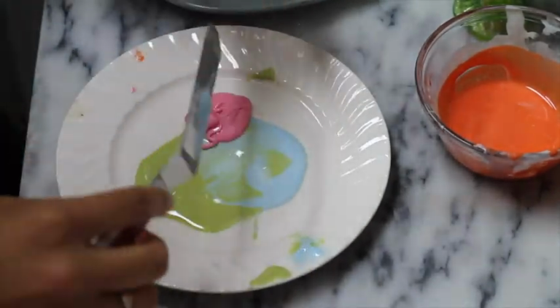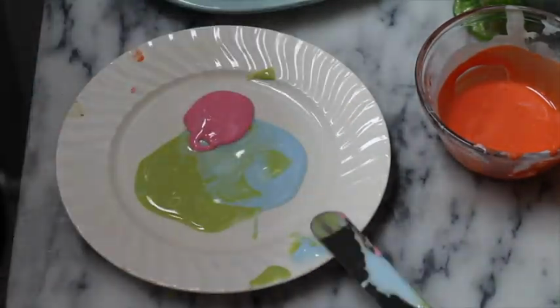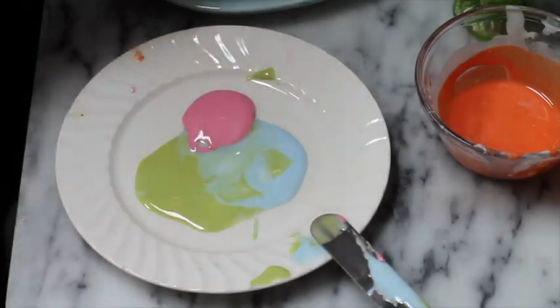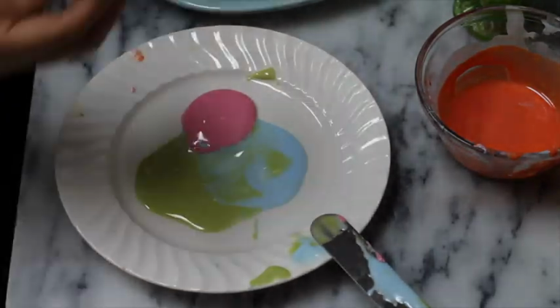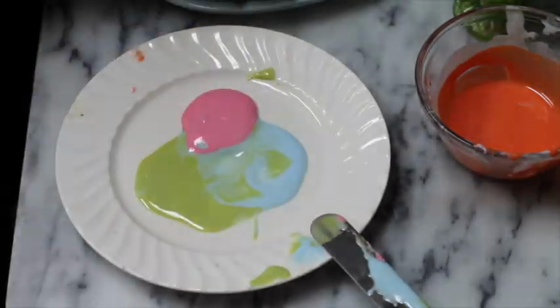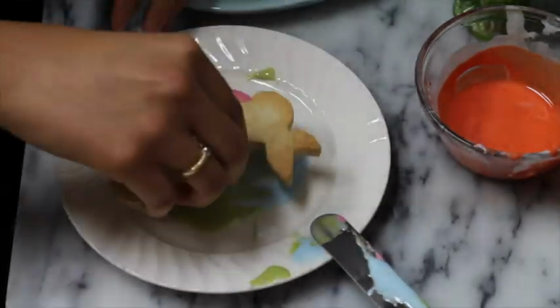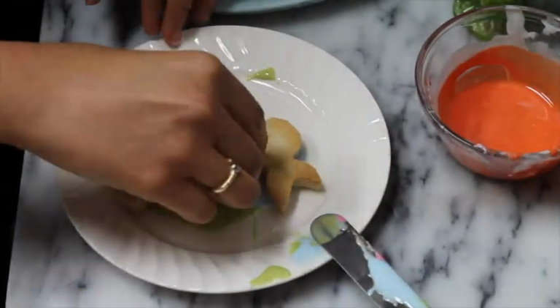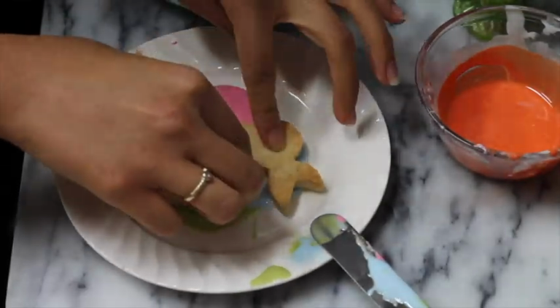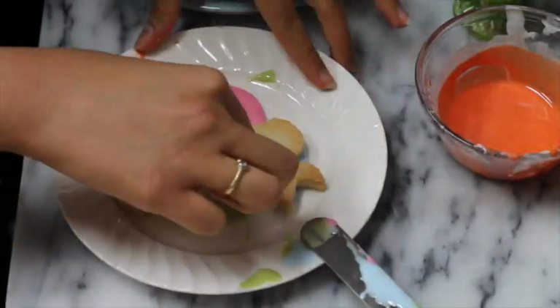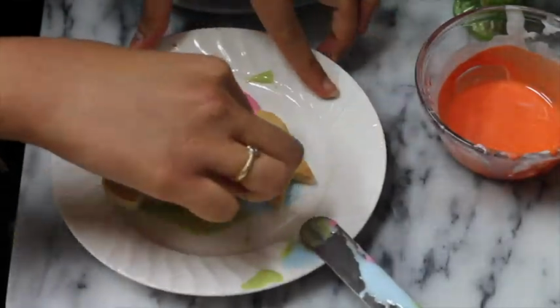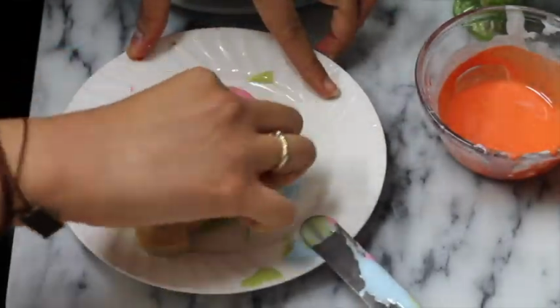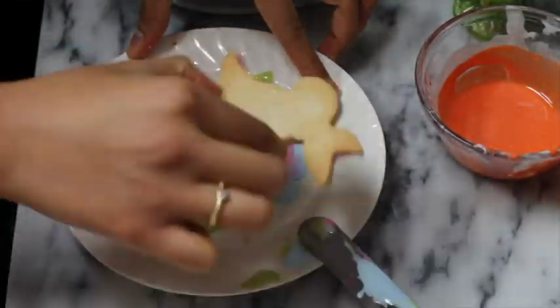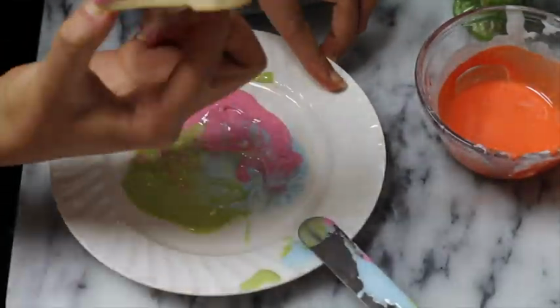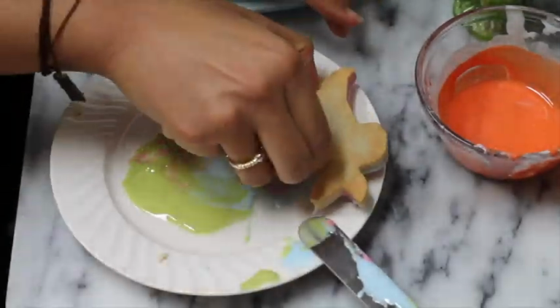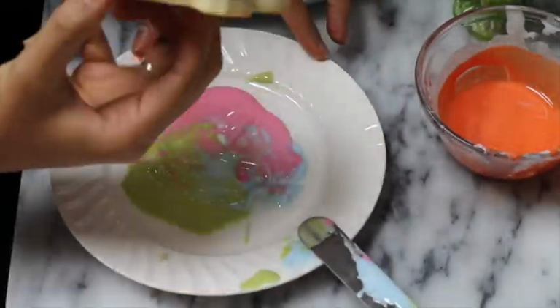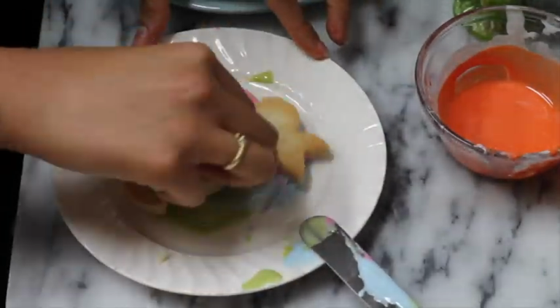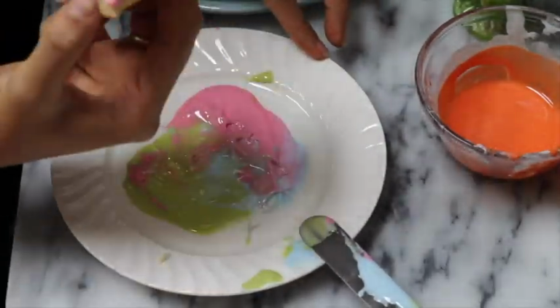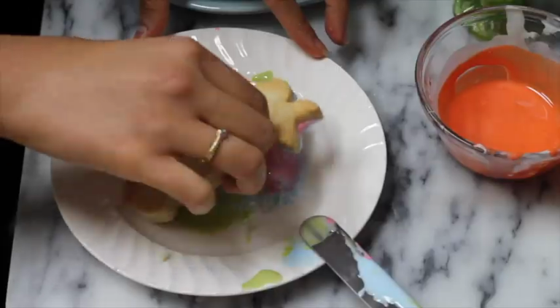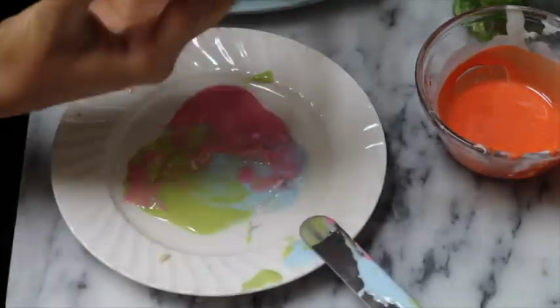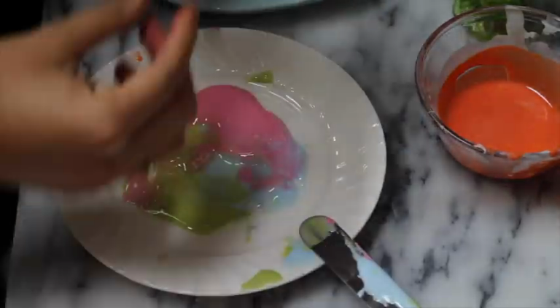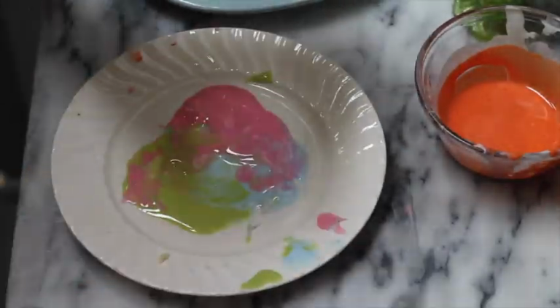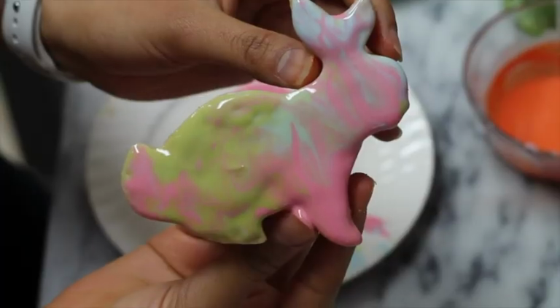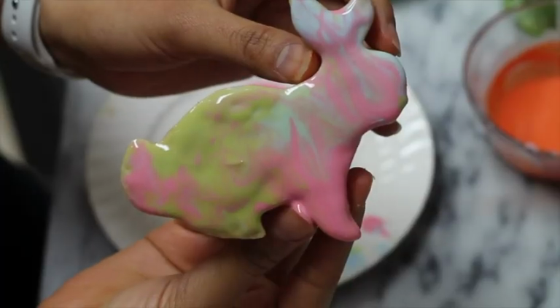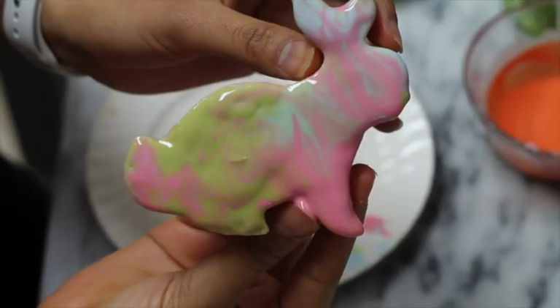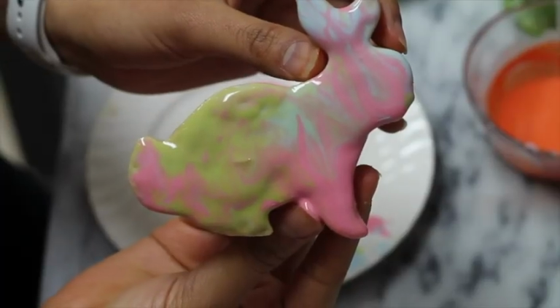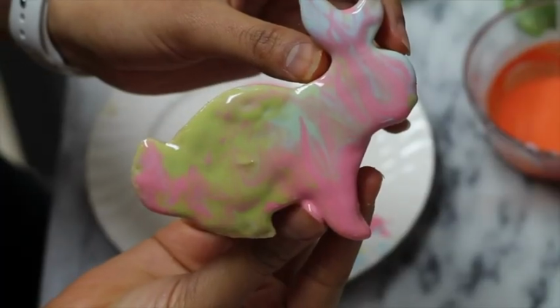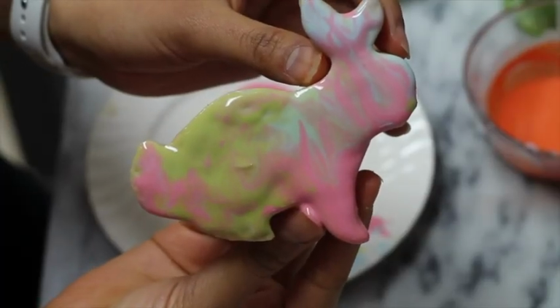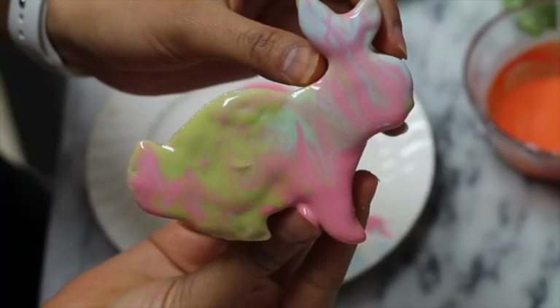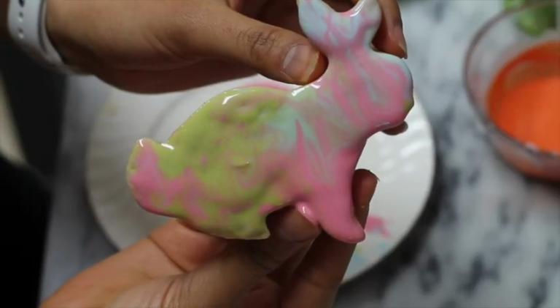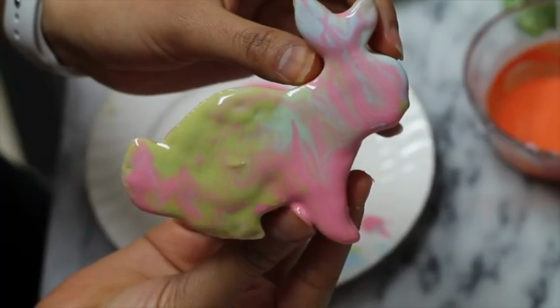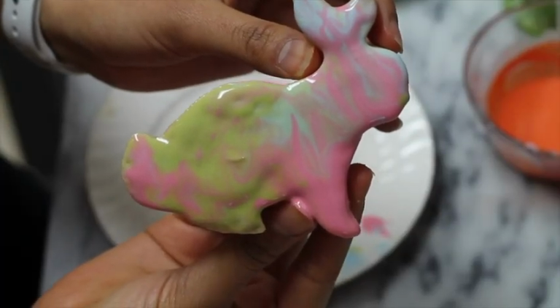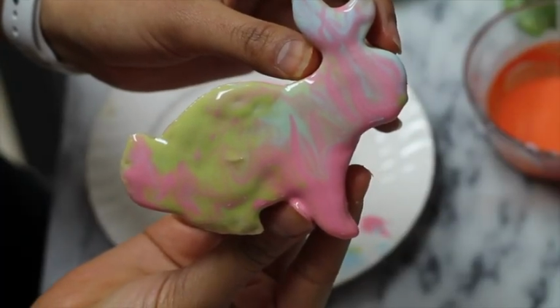Now let's take a look. It looks so cute, very very cute.